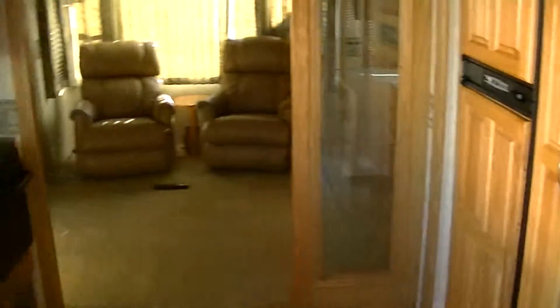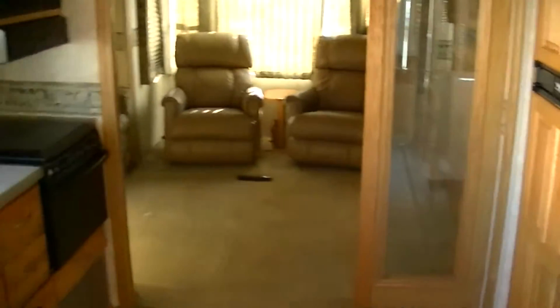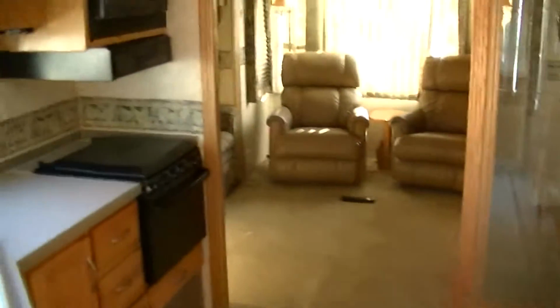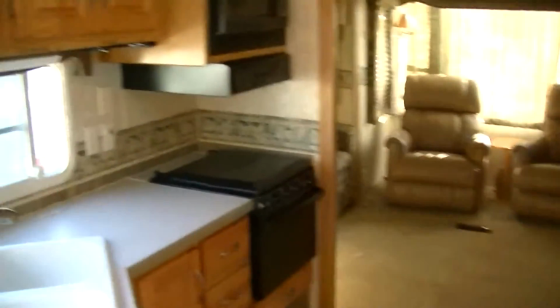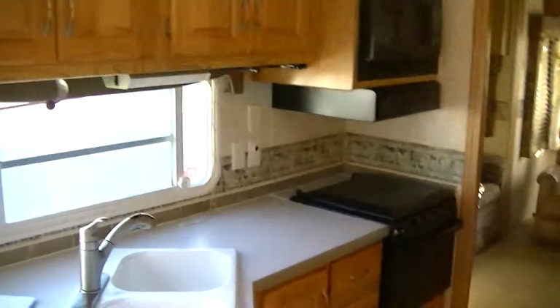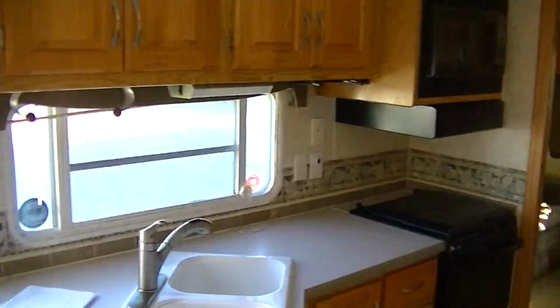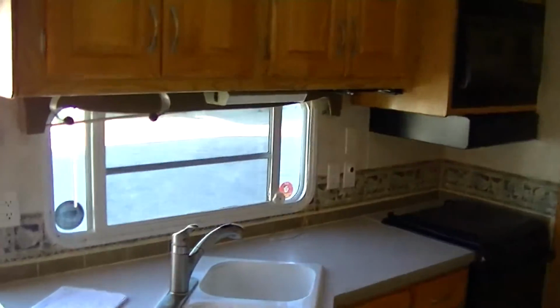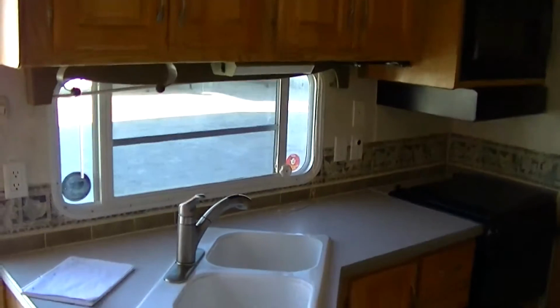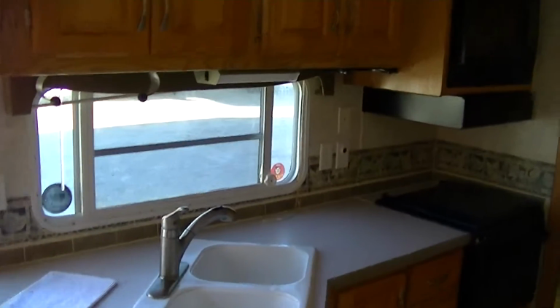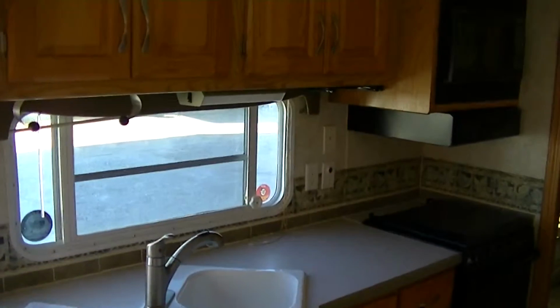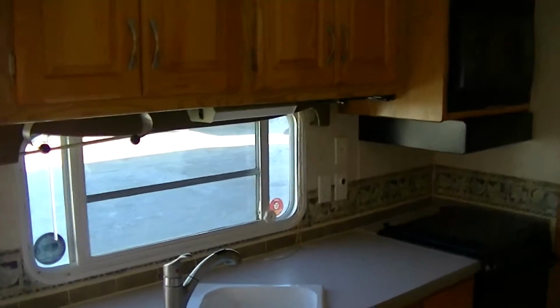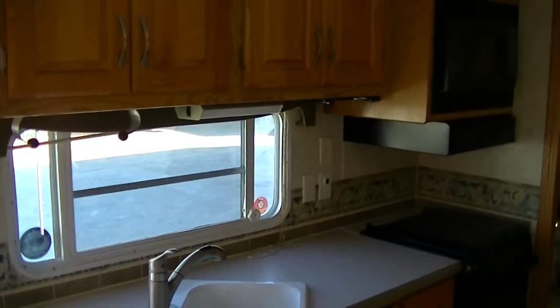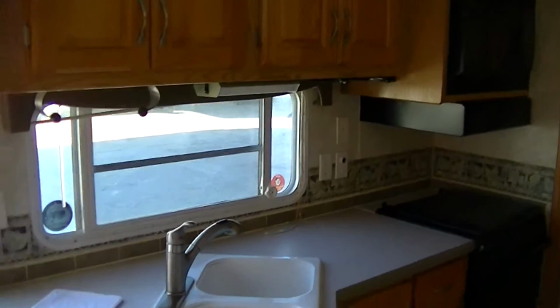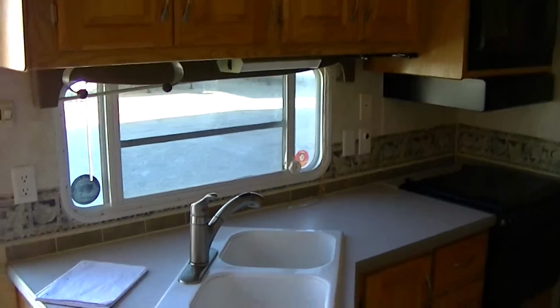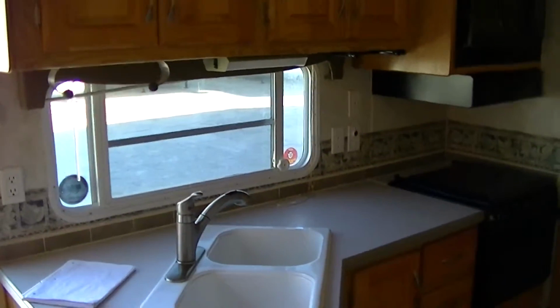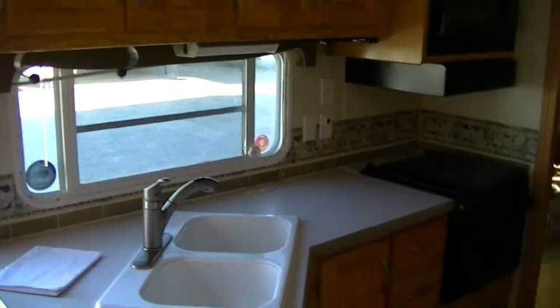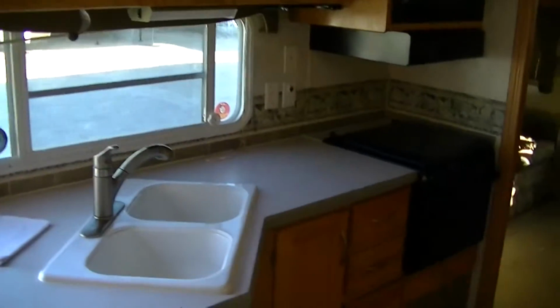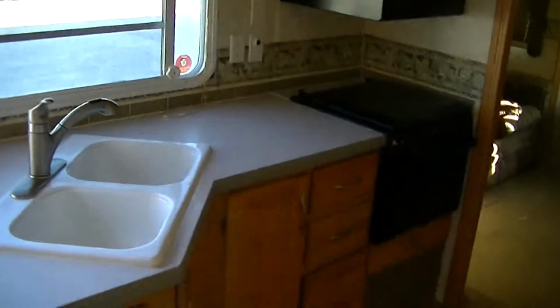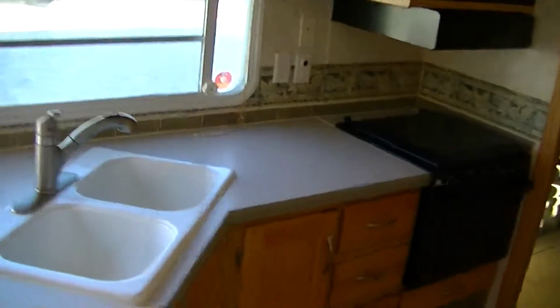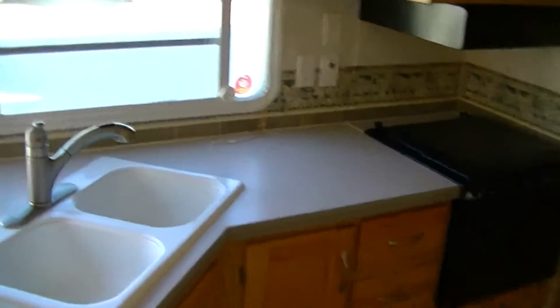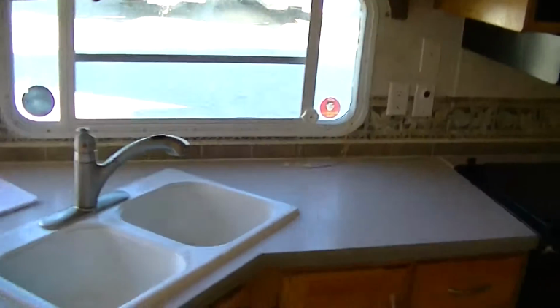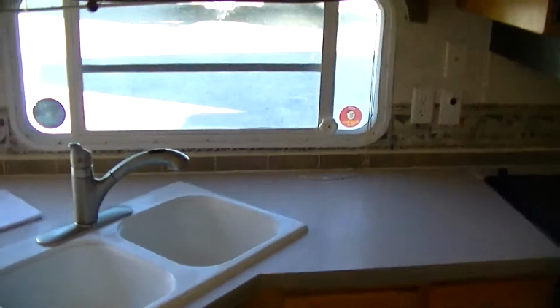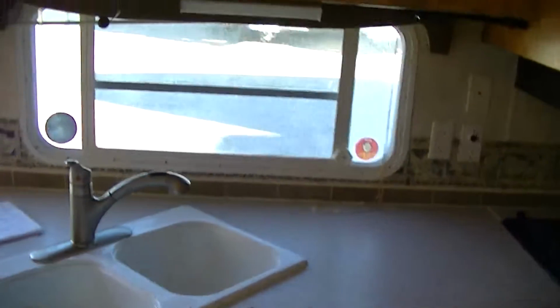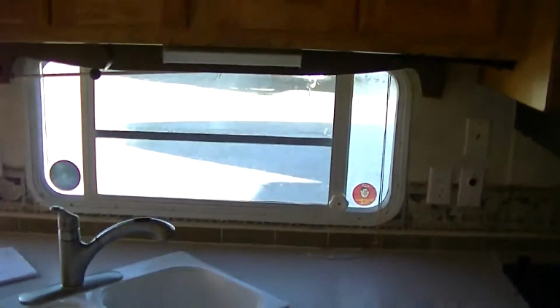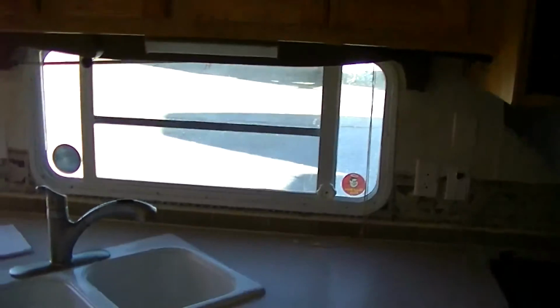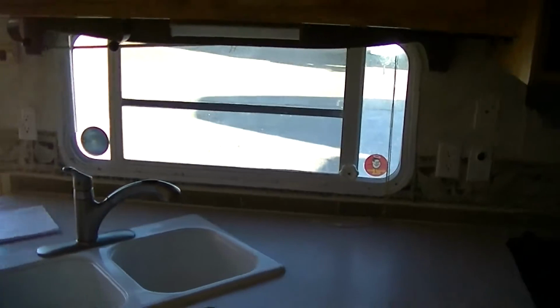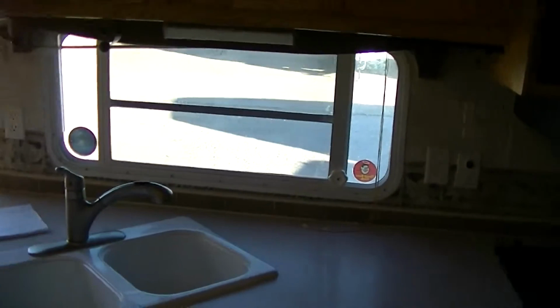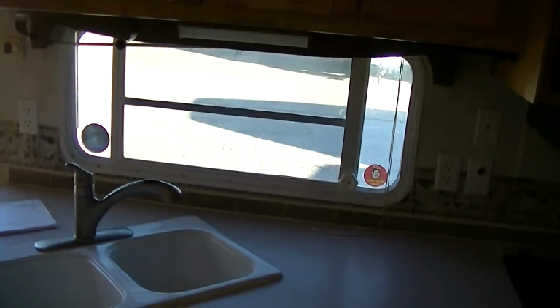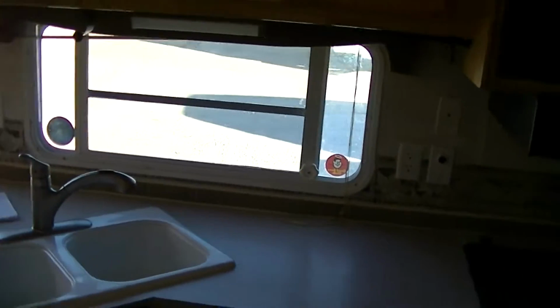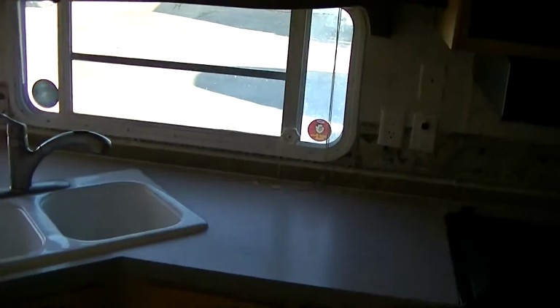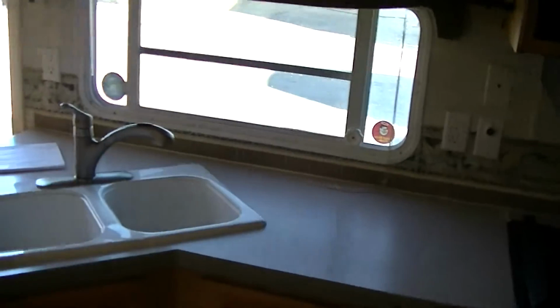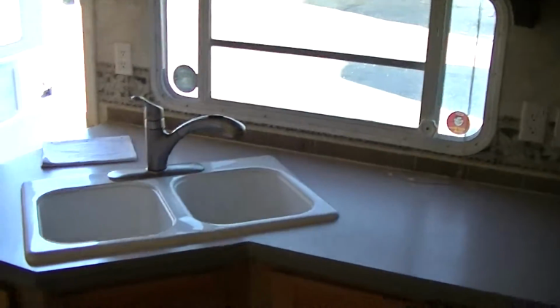It's partitioned into three rooms: you have a kitchen, dining, a living, and a master. Here in your kitchen, you've got plenty of cabinet space for all of your life's necessities.